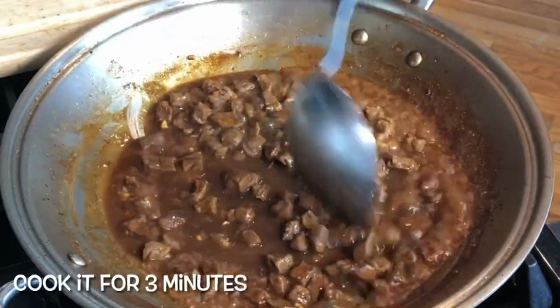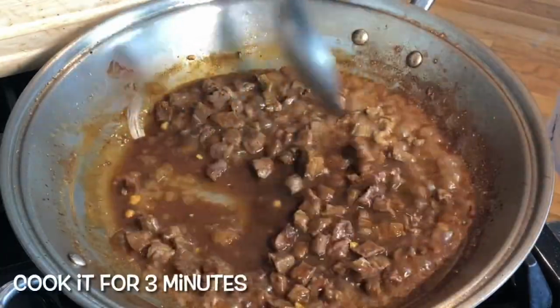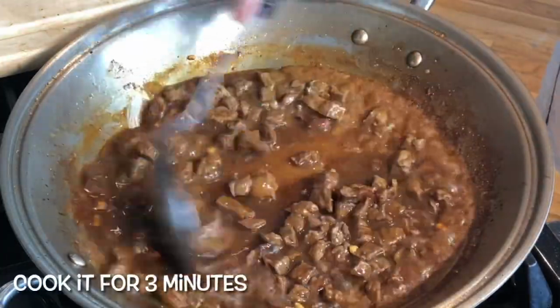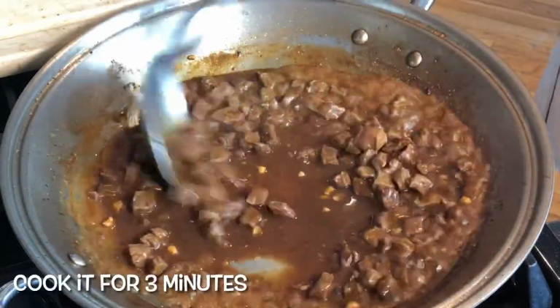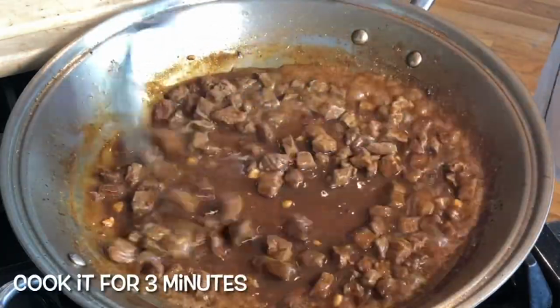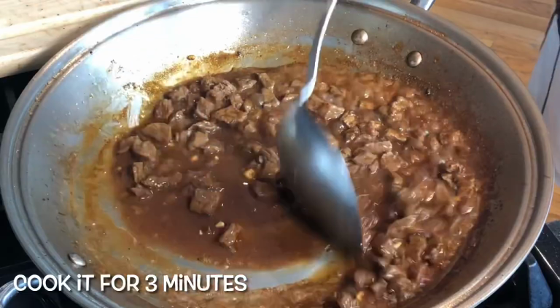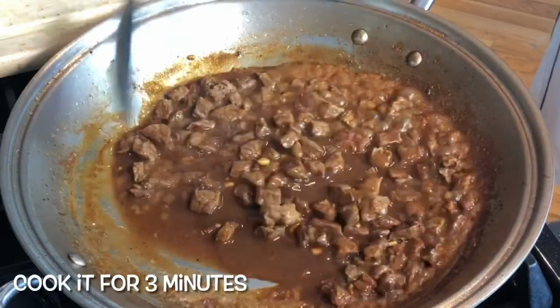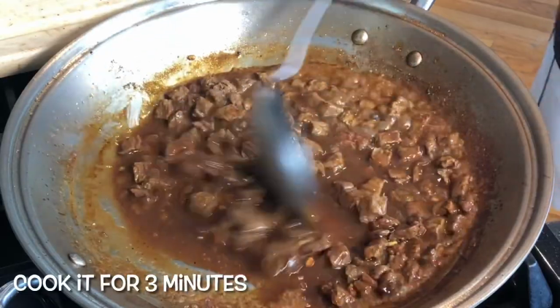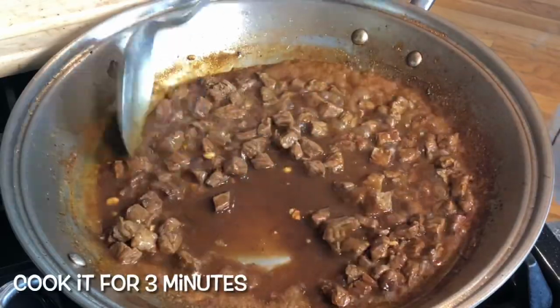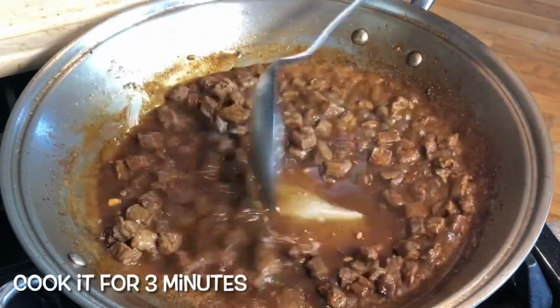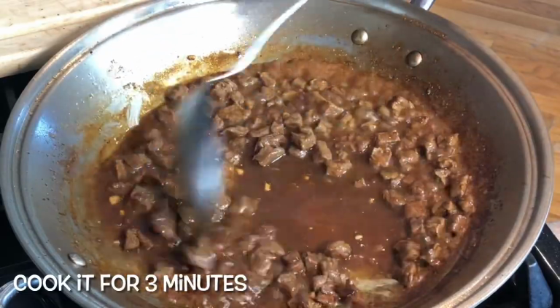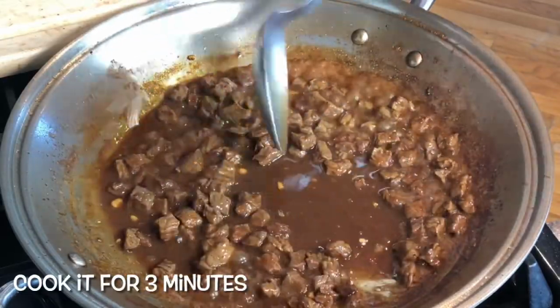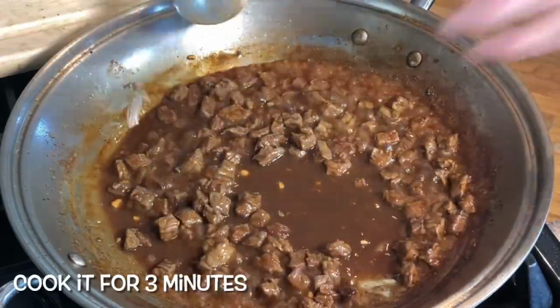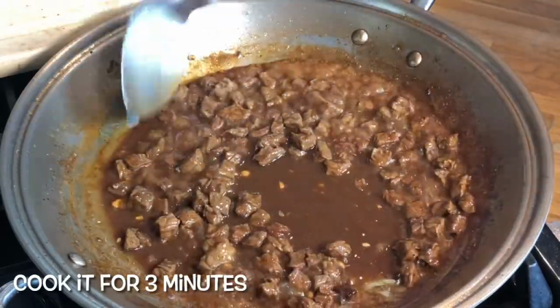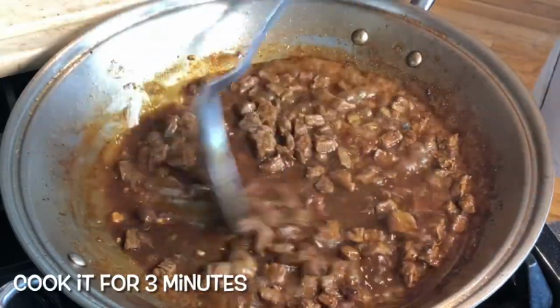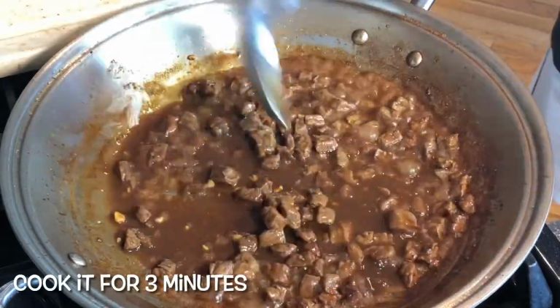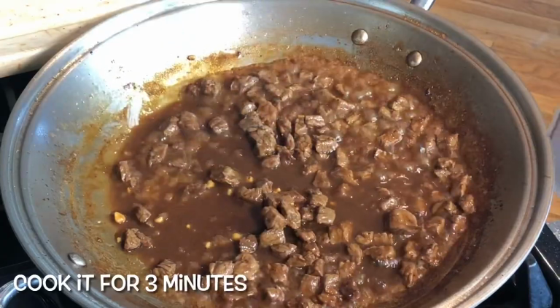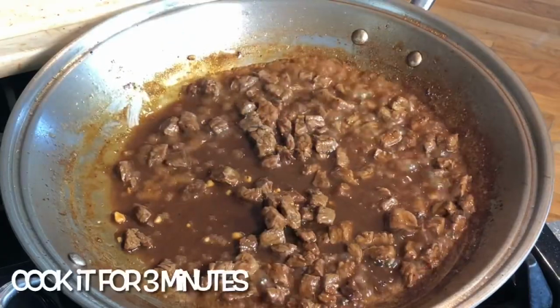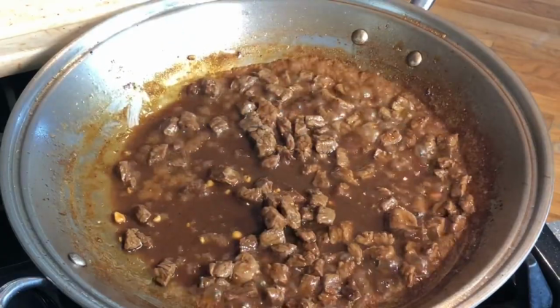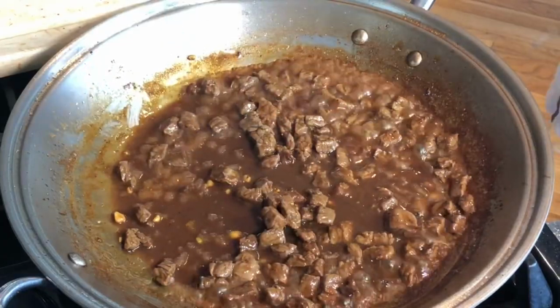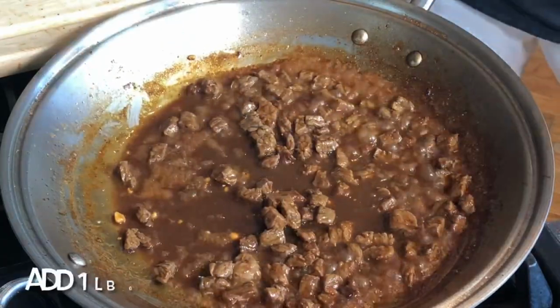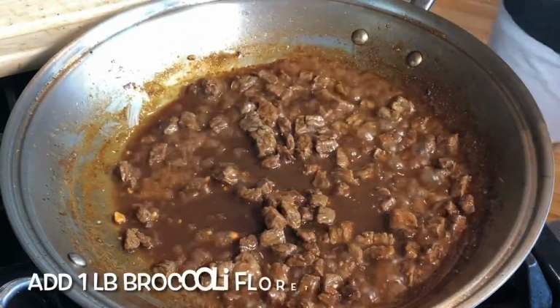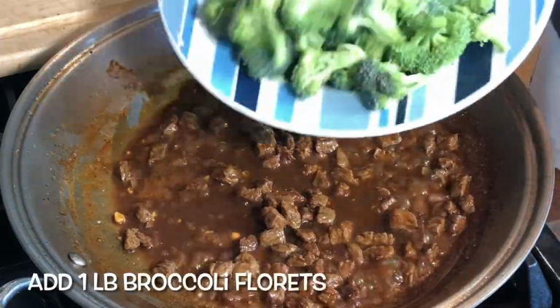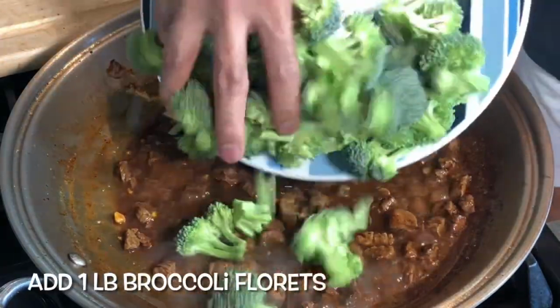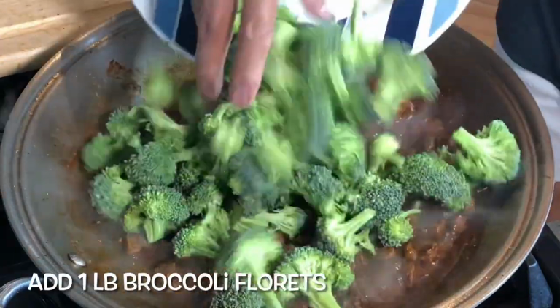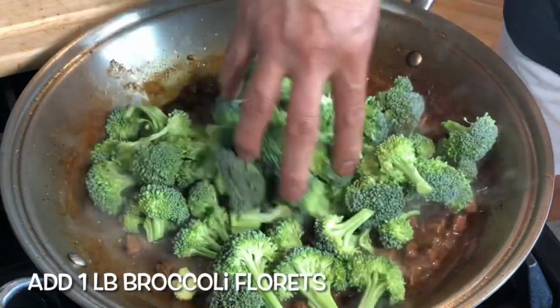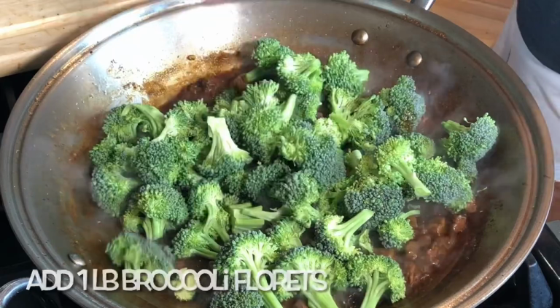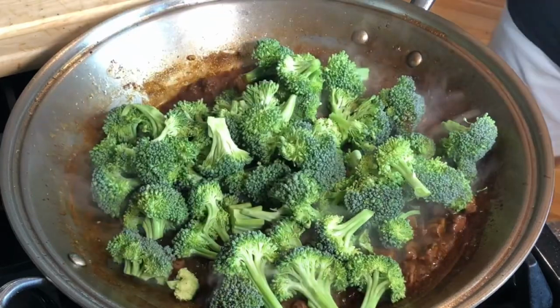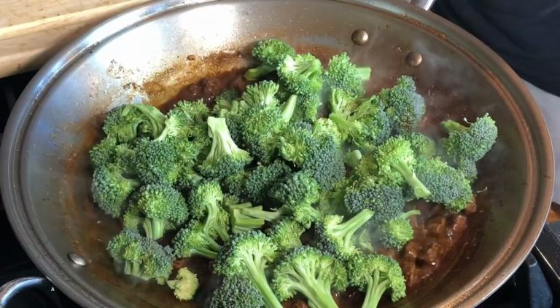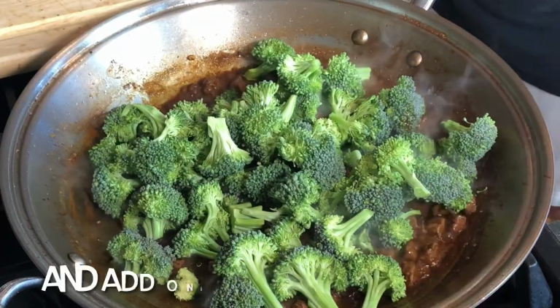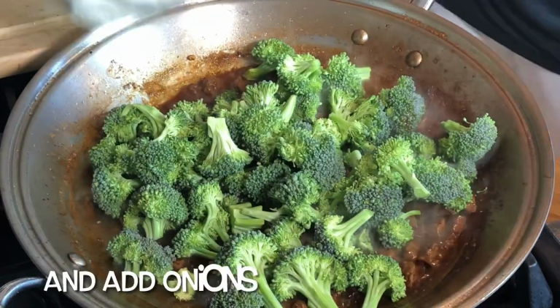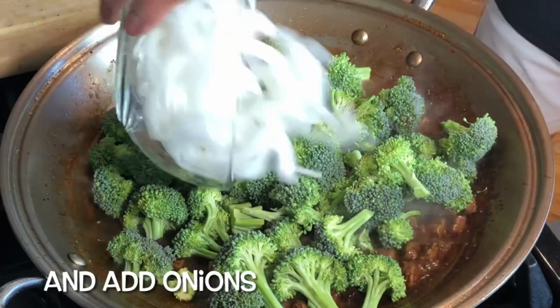For me, half a tablespoon of sugar is good enough. We will bring this to a boil and cook it for three minutes — number one to reduce the liquid, number two to make sure that the beef cubes are tender already.